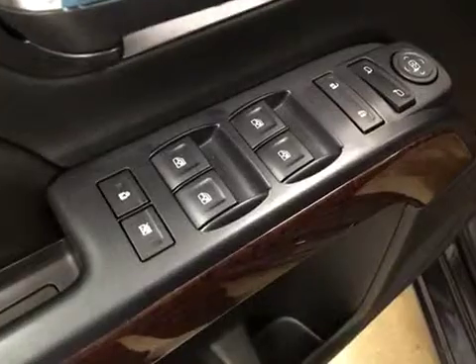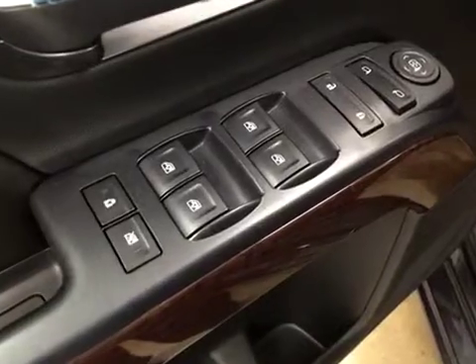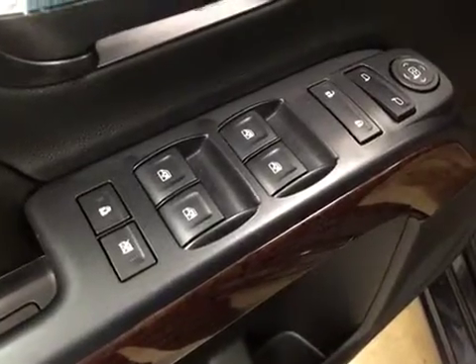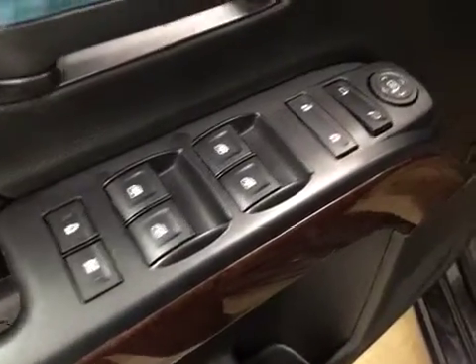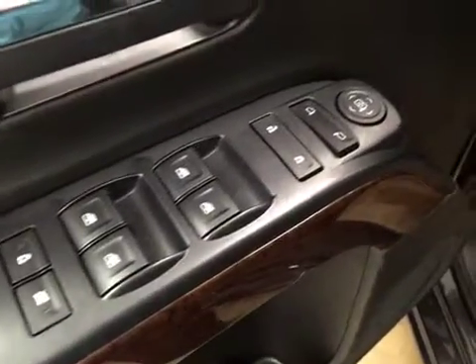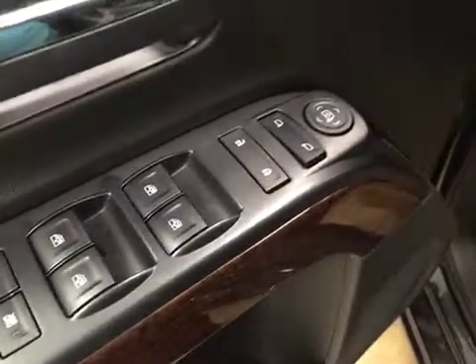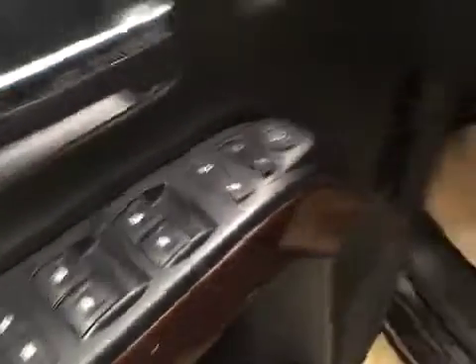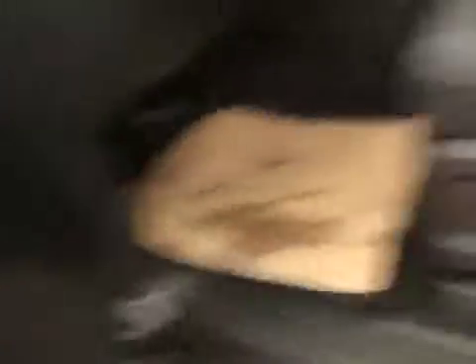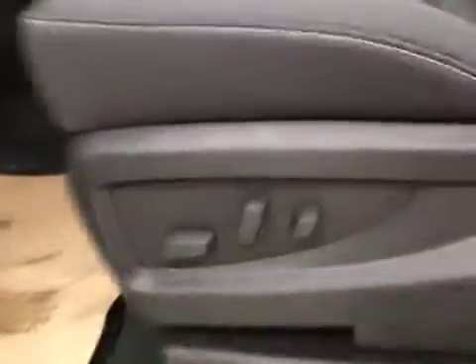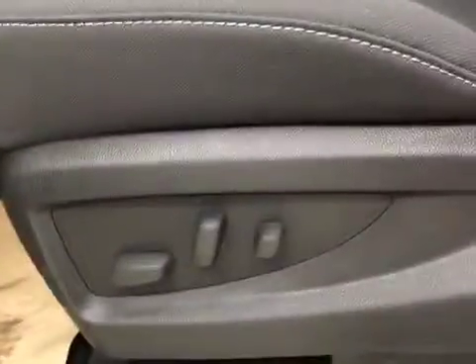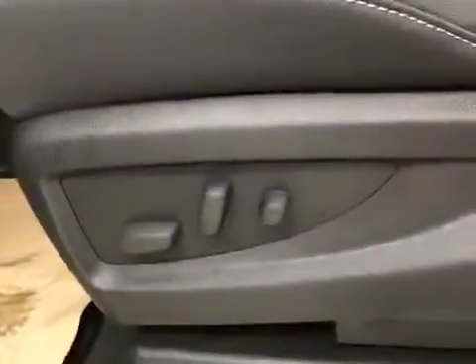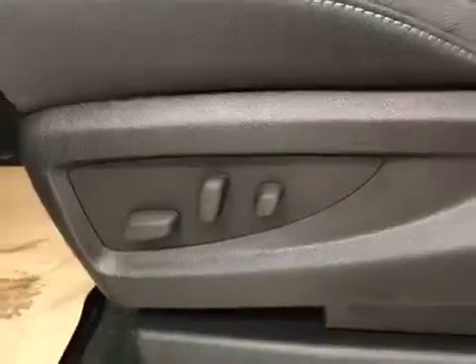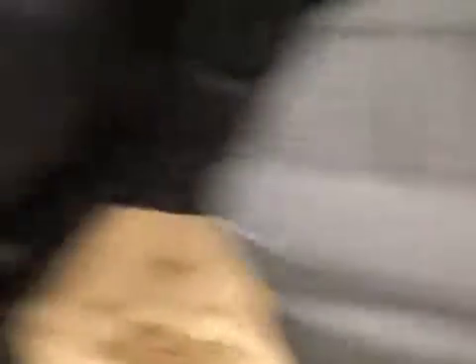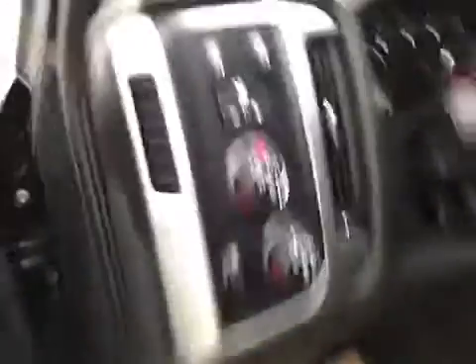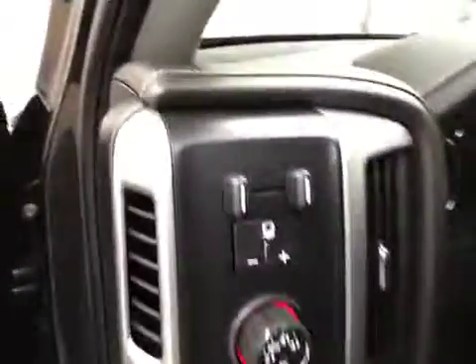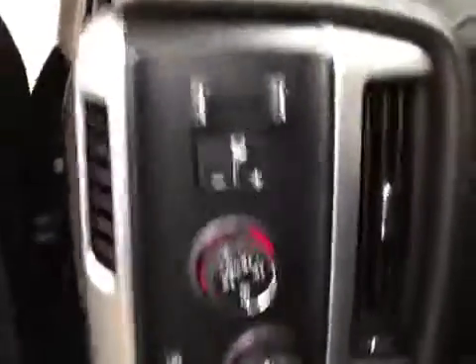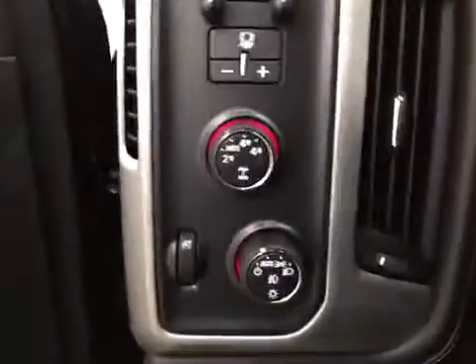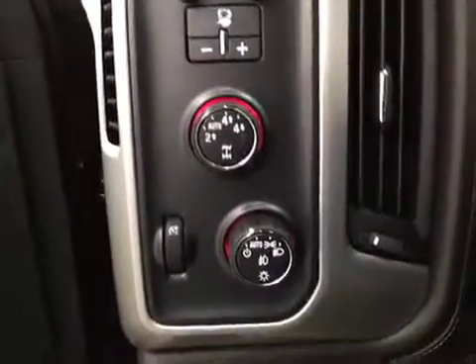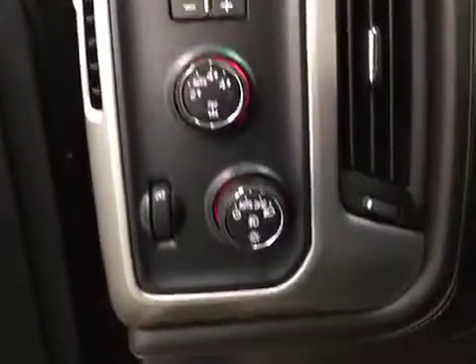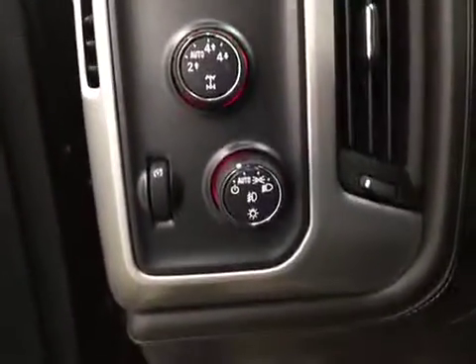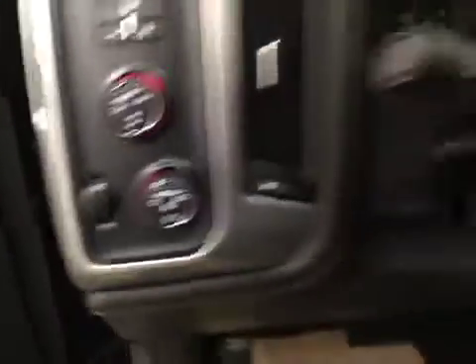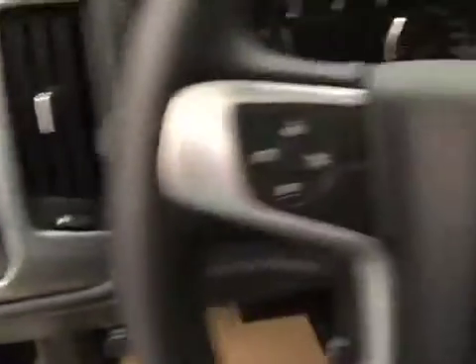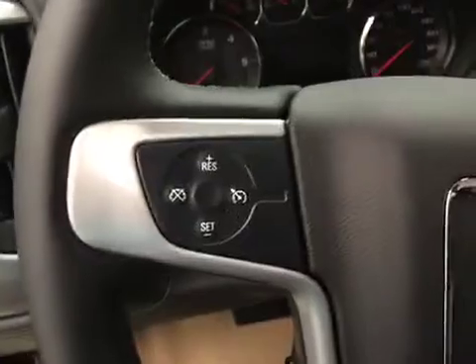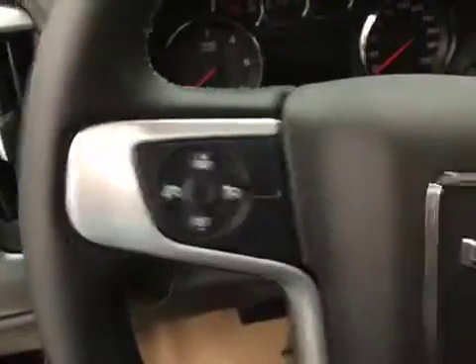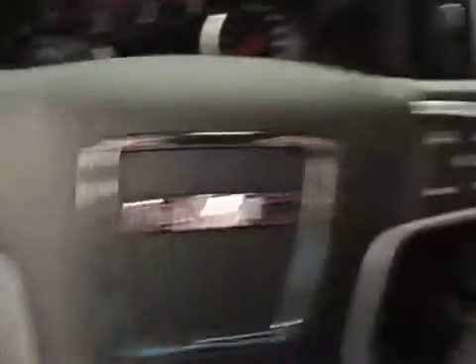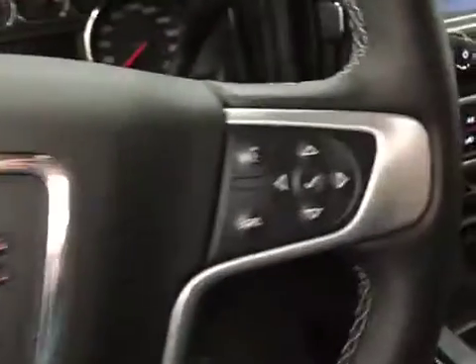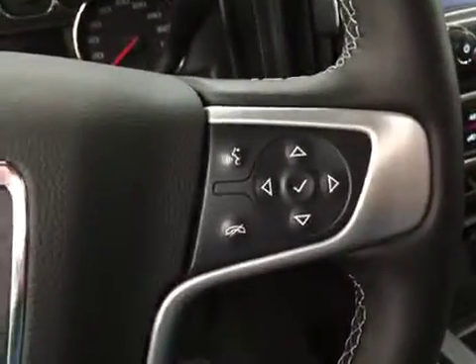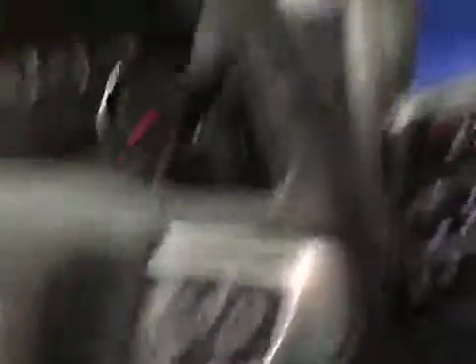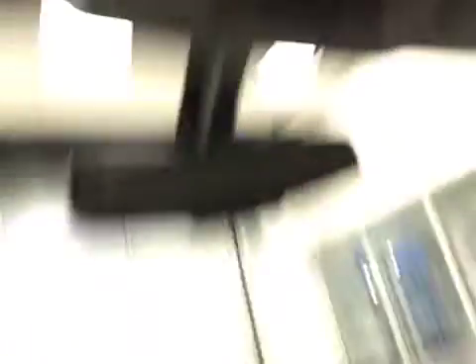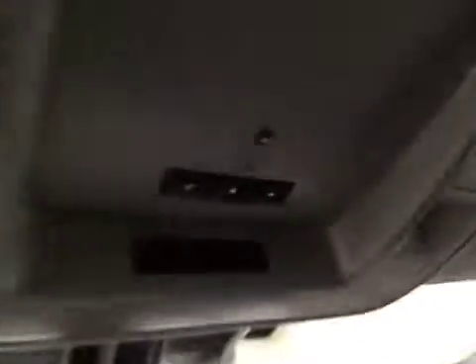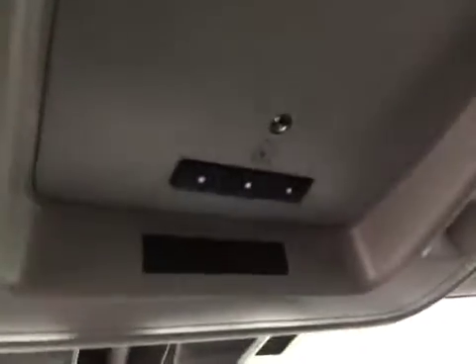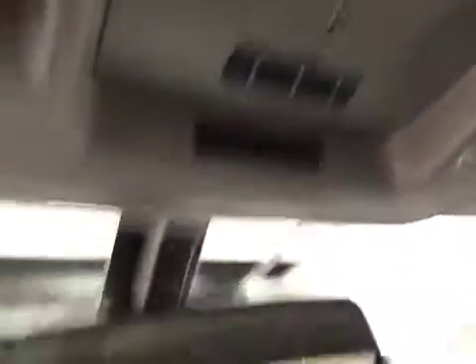Interior options: you have power windows, power locks, power mirrors, power driver seat with lumbar support, trailer brakes, 4WD controls, light controls, cruise control, hands free communication, and garage door opener.